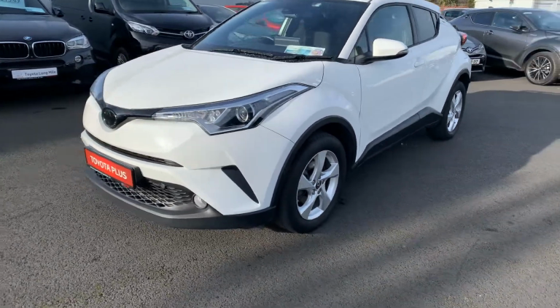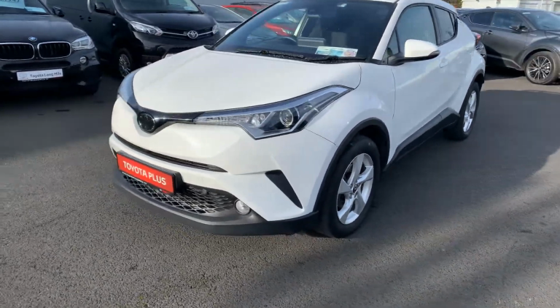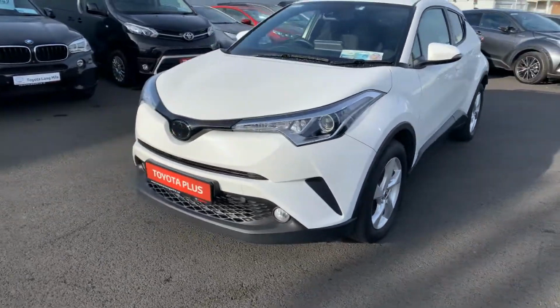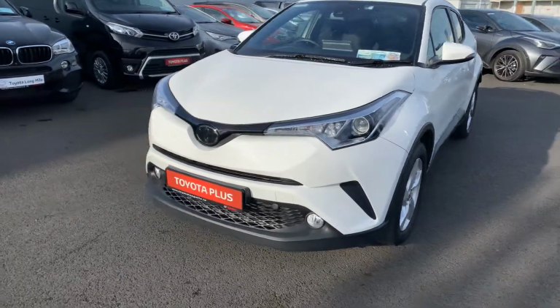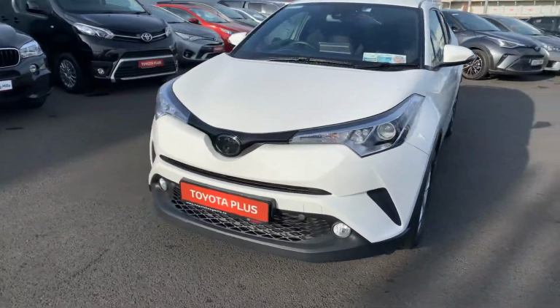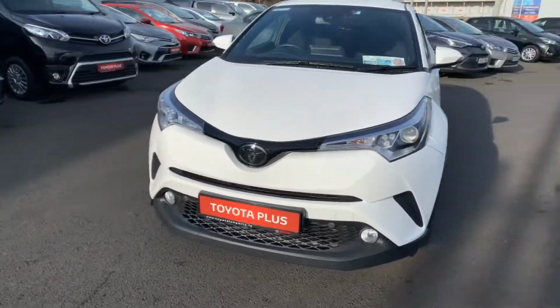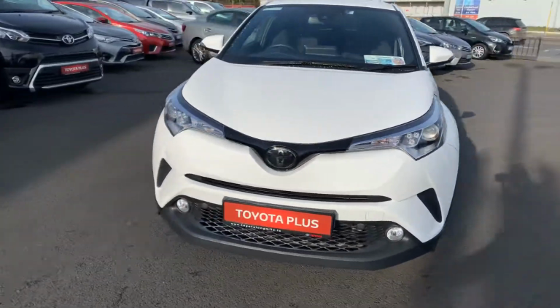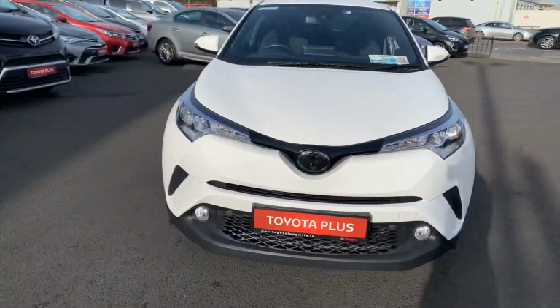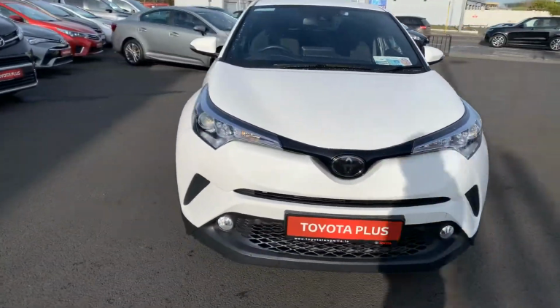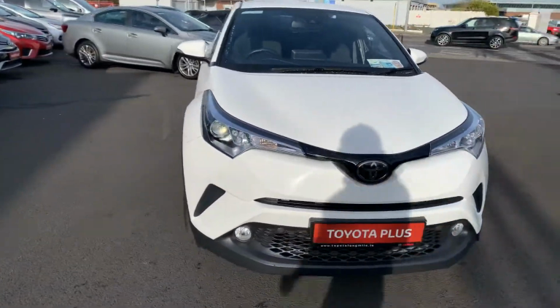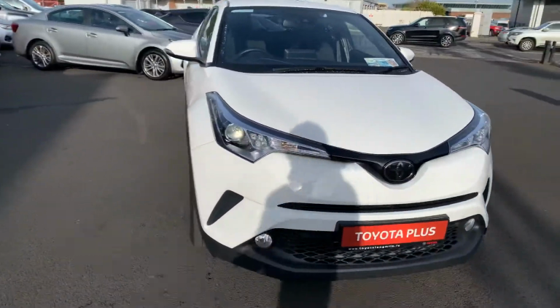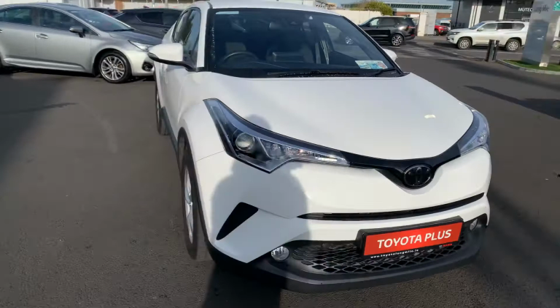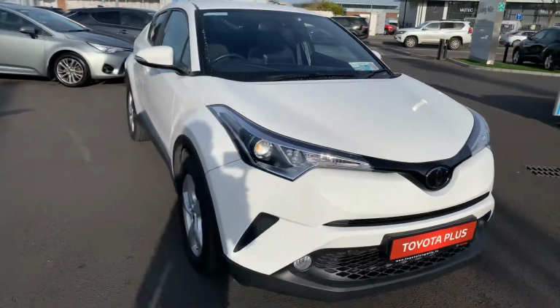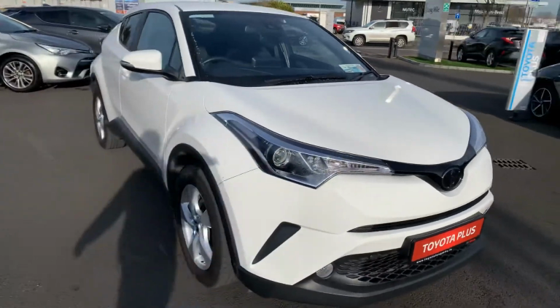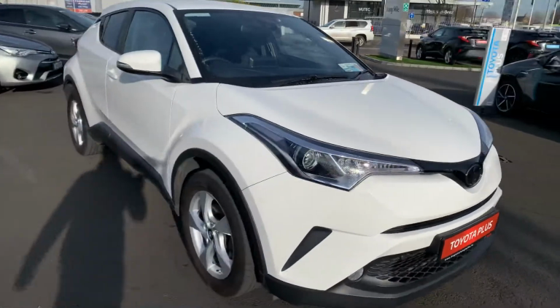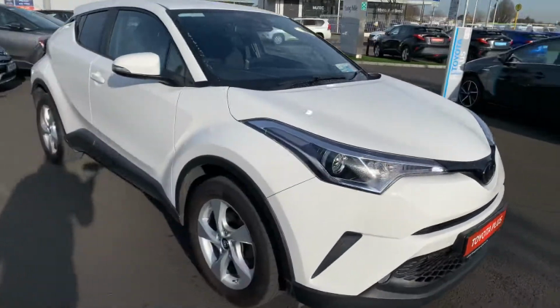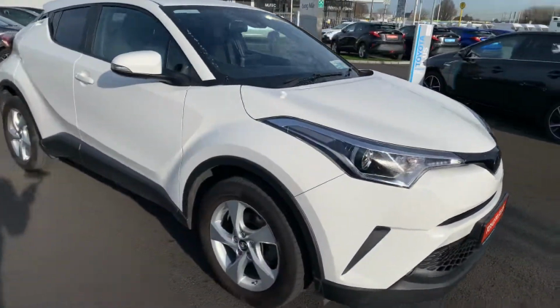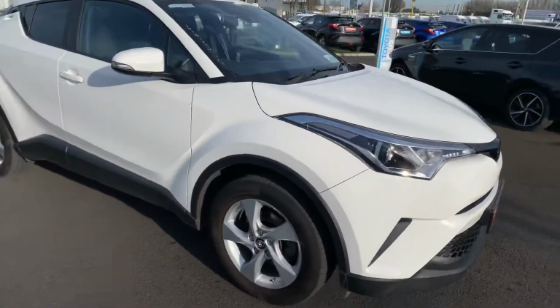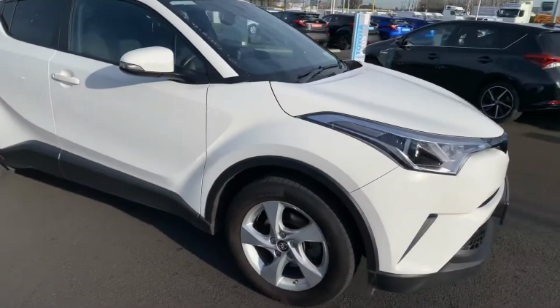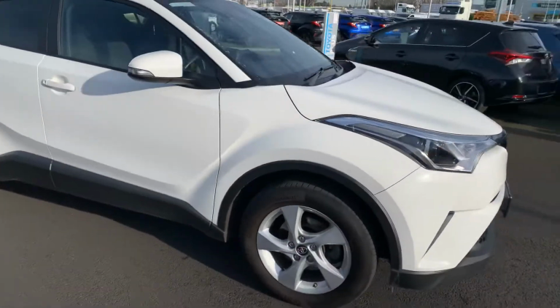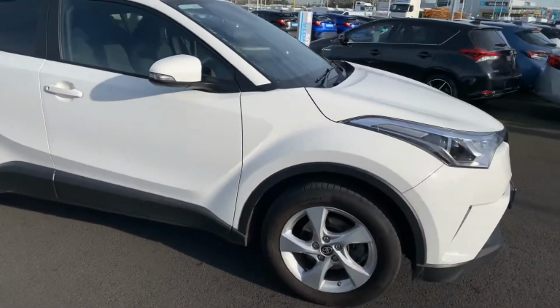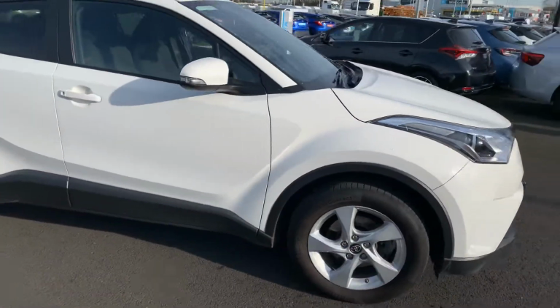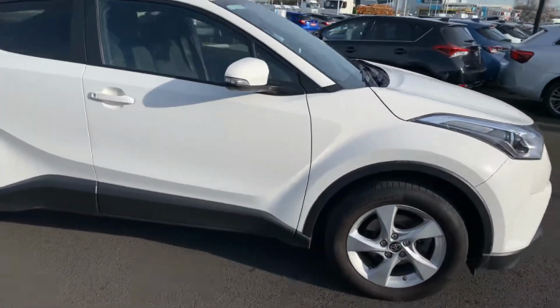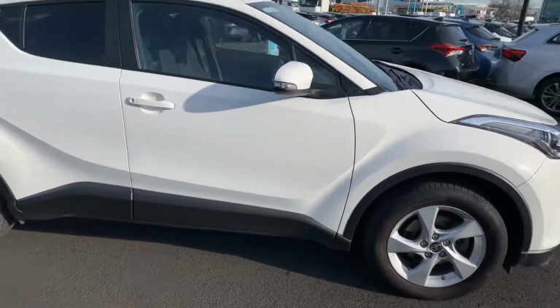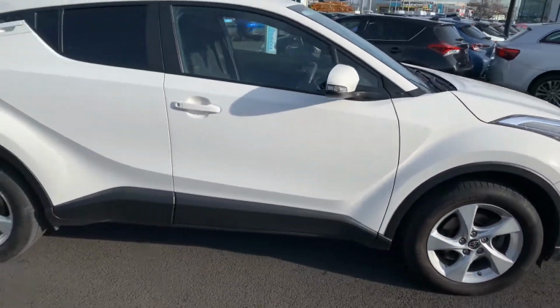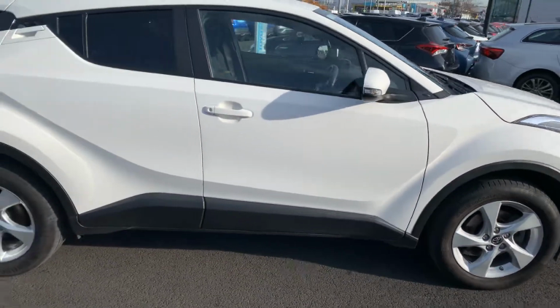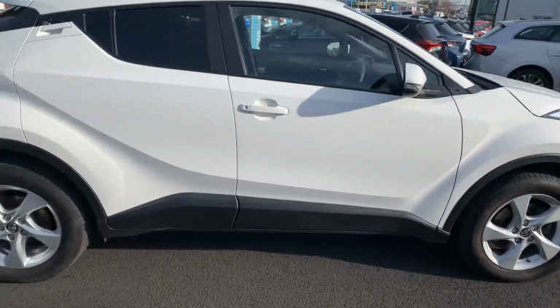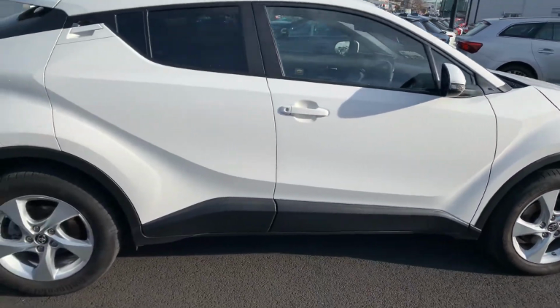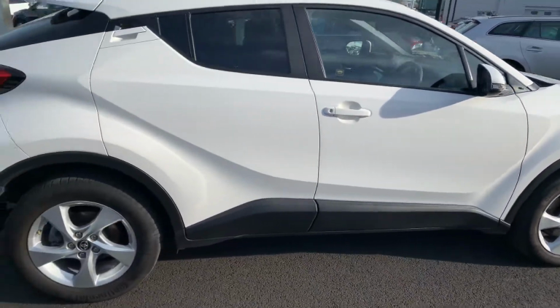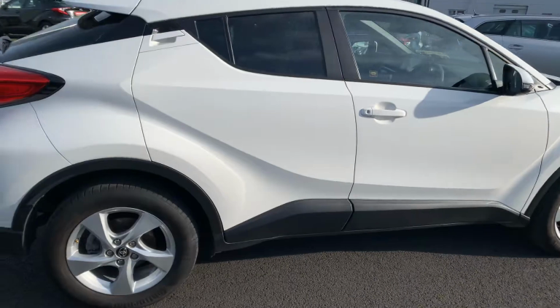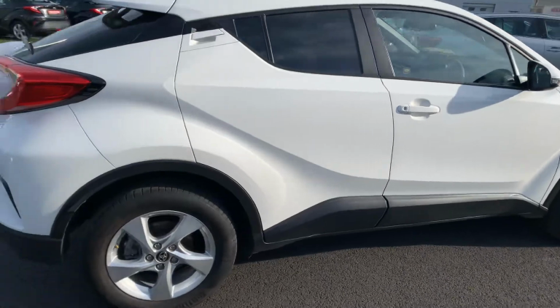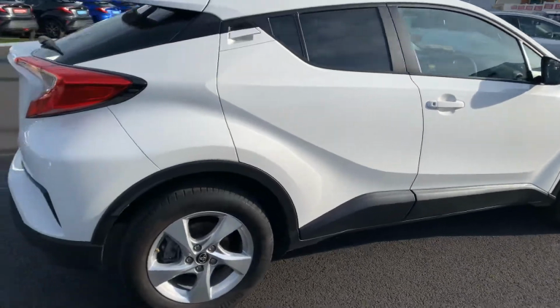Welcome to Toyota Longmile. Today I'm going to show you around this 162 Toyota CH-R. It's a 1.2 turbo Luna model finished in pure white.